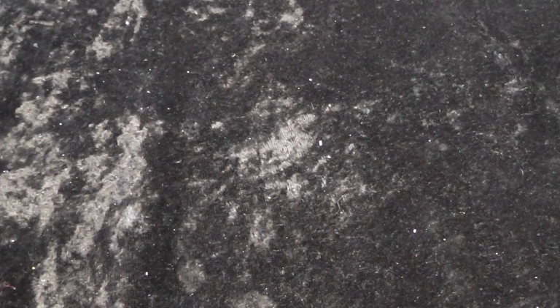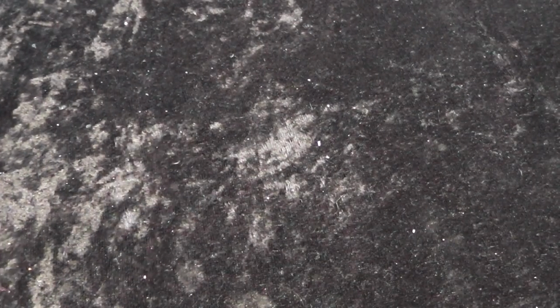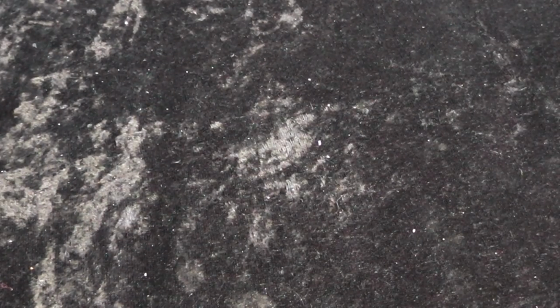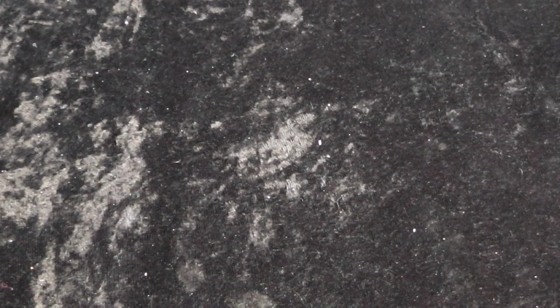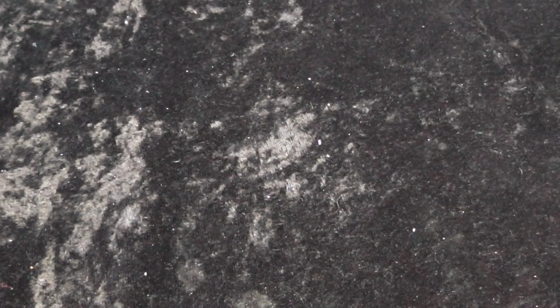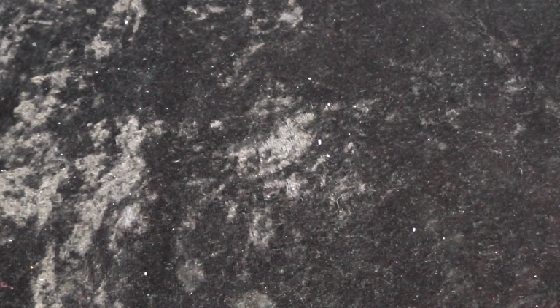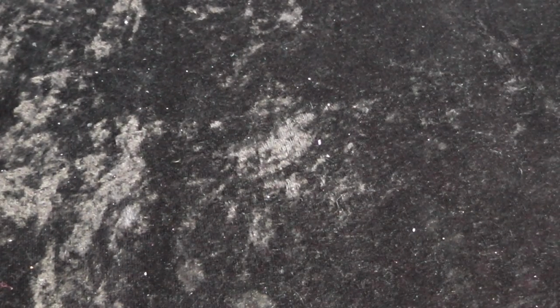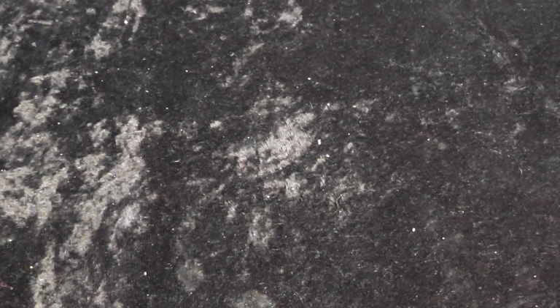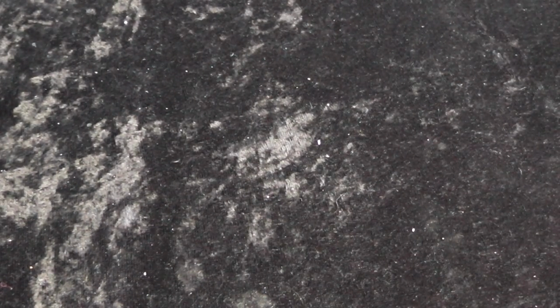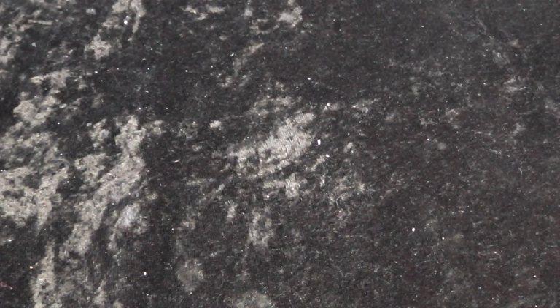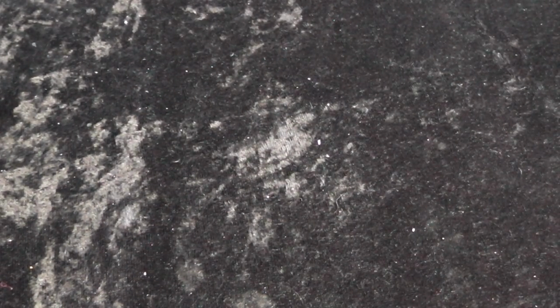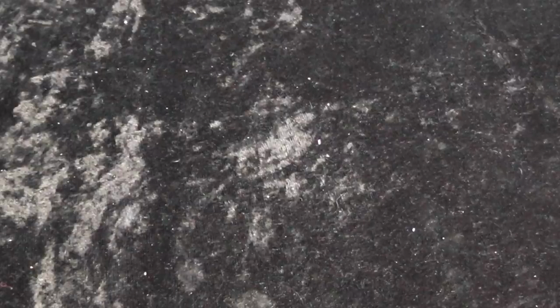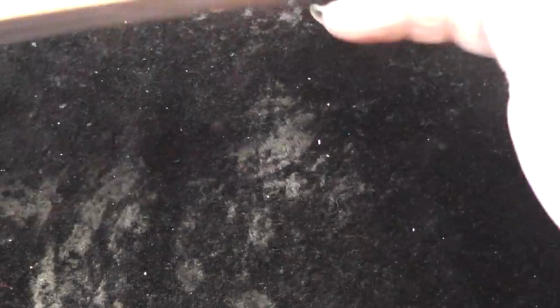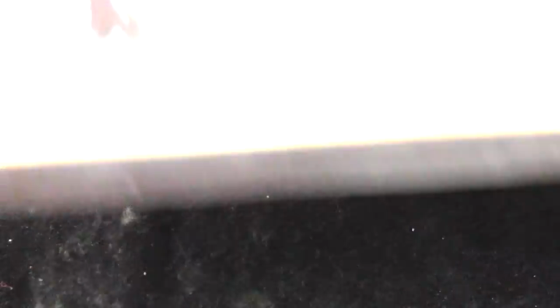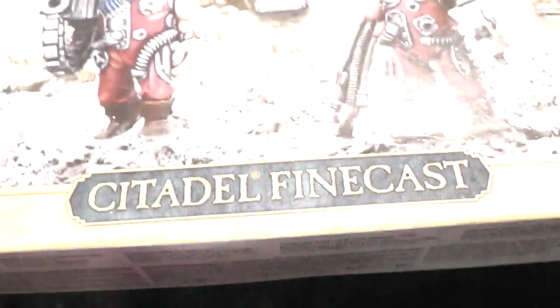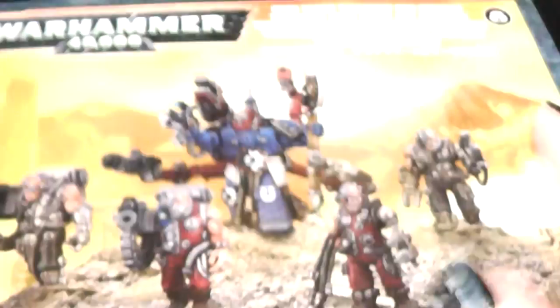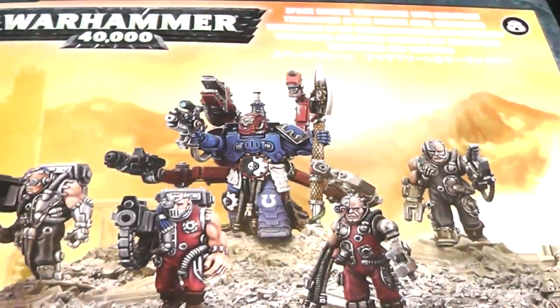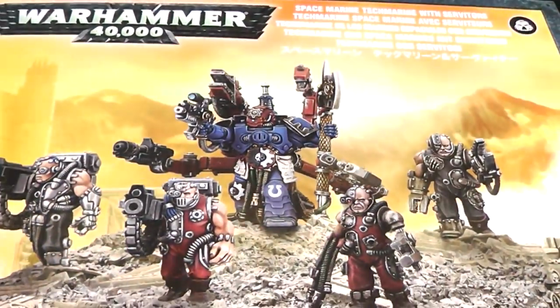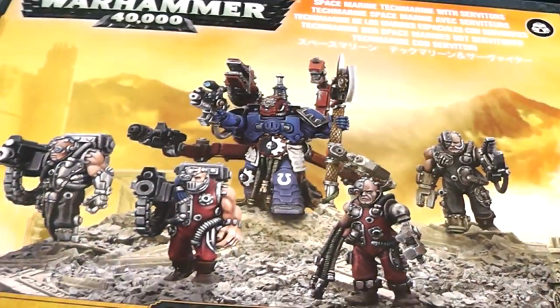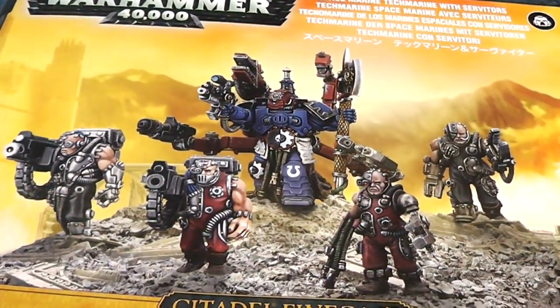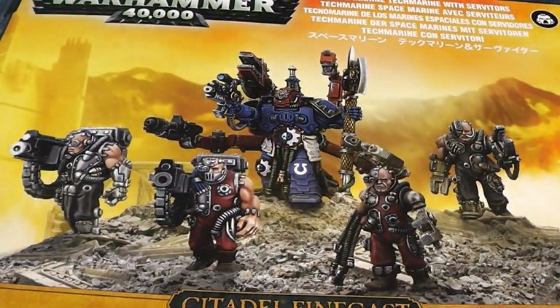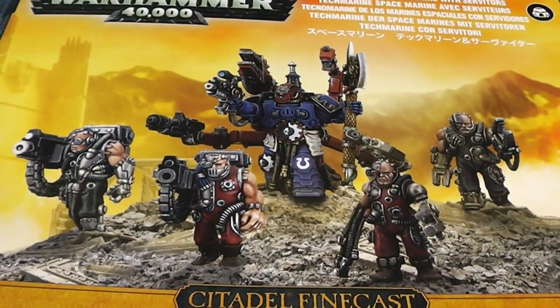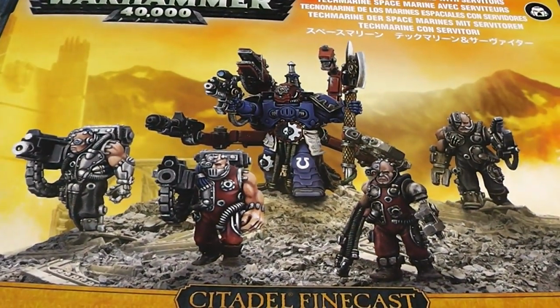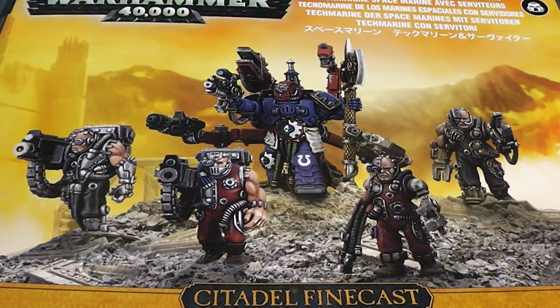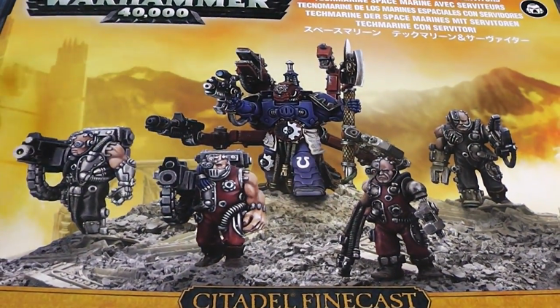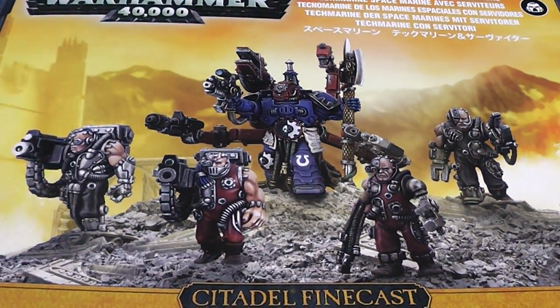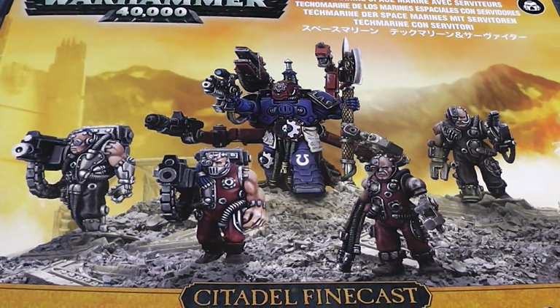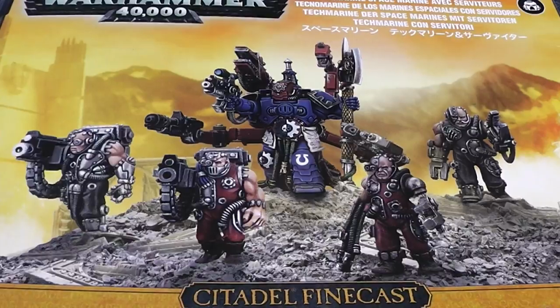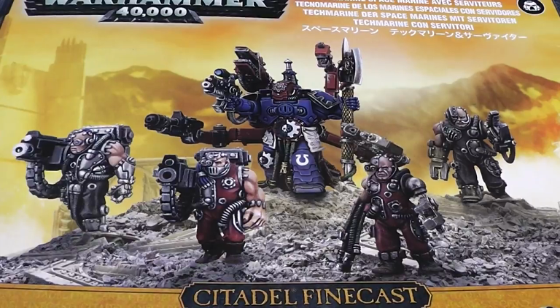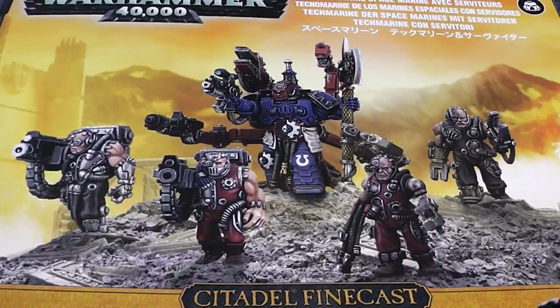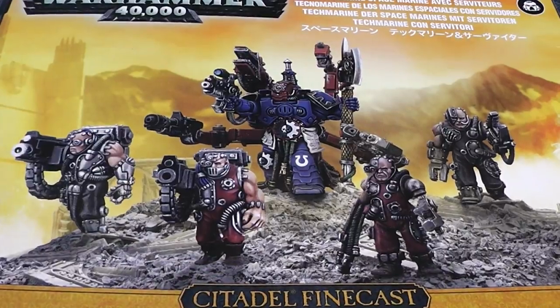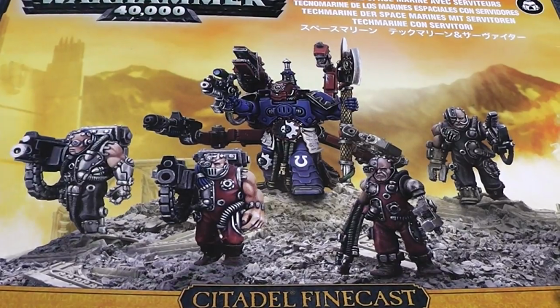Hi Tubies! Here is Felix Sandra and welcome to another unboxing video. This time we will have a look at the box set of the Techmarine with his servitors.